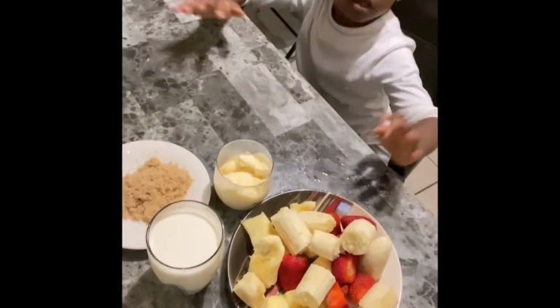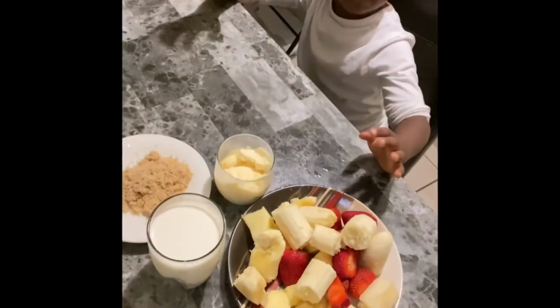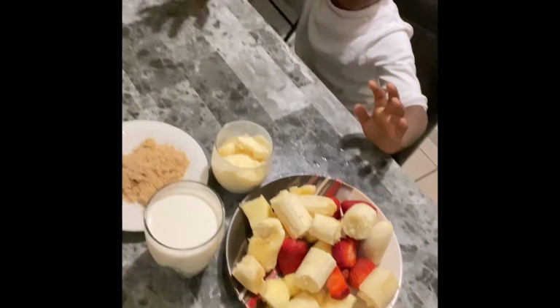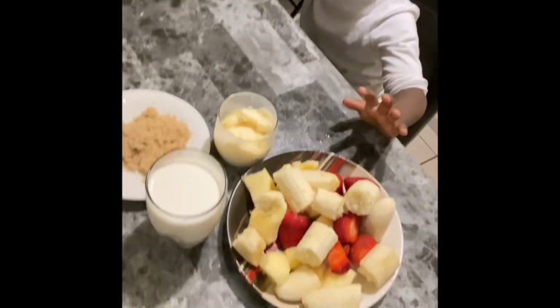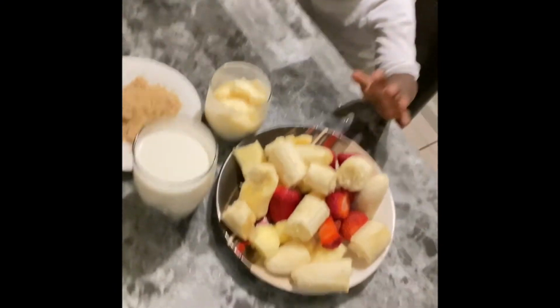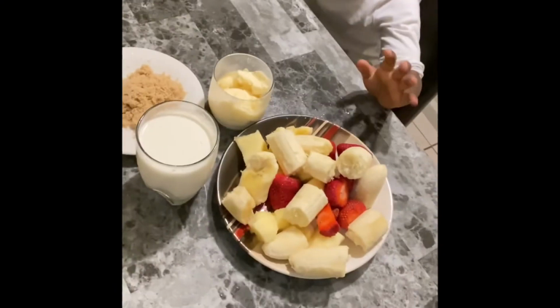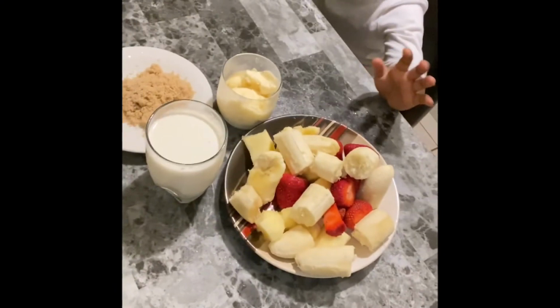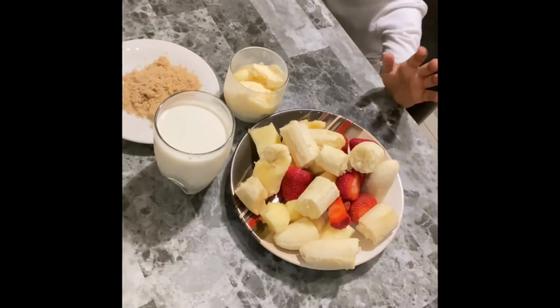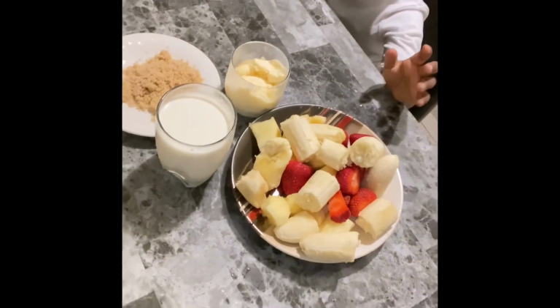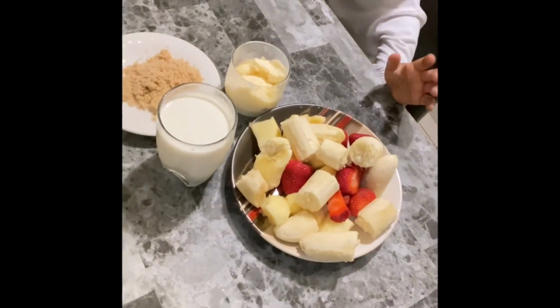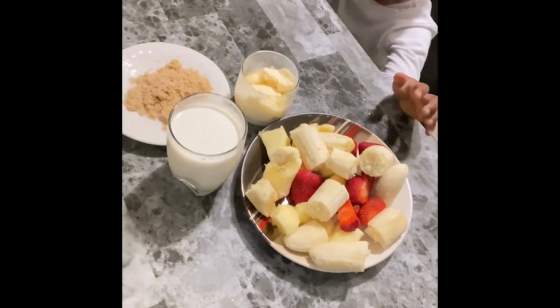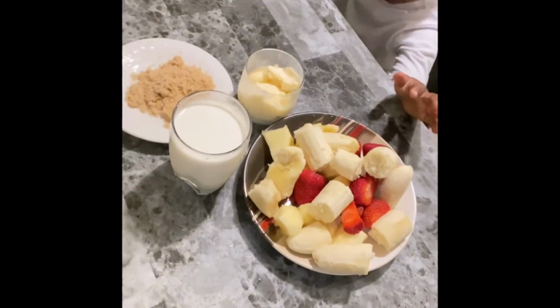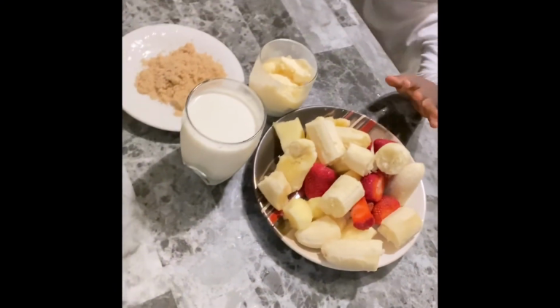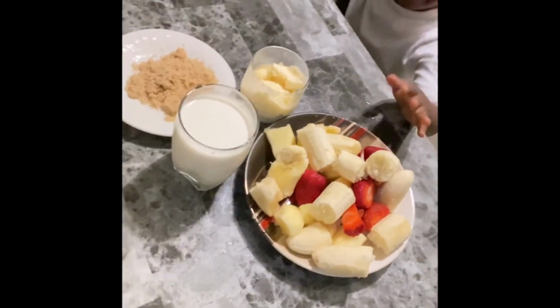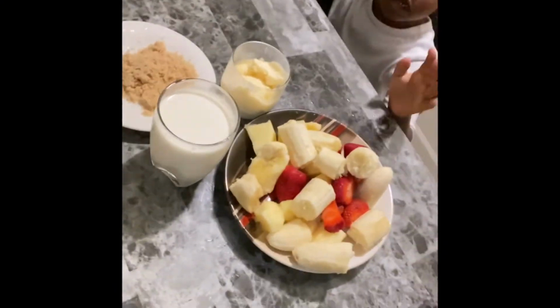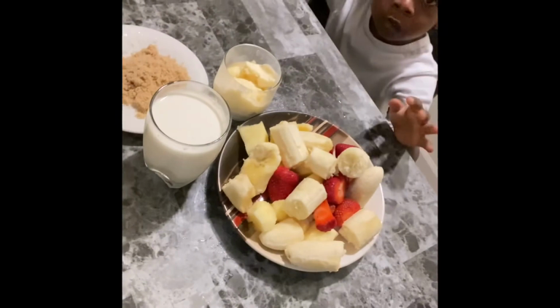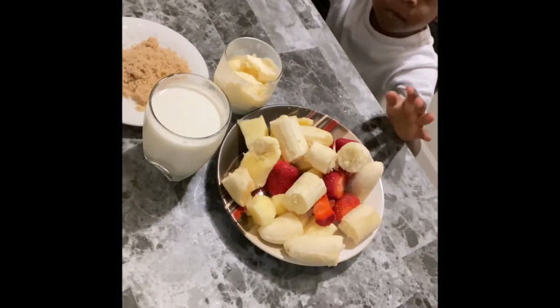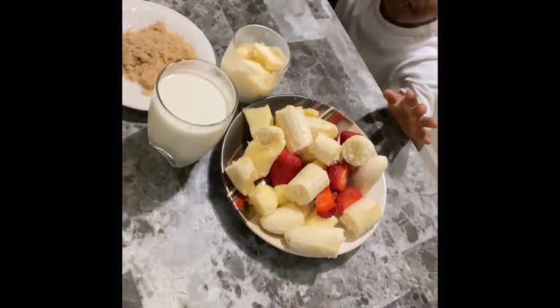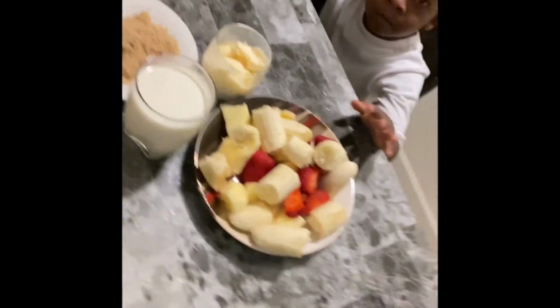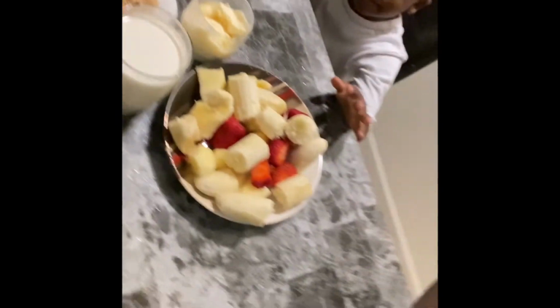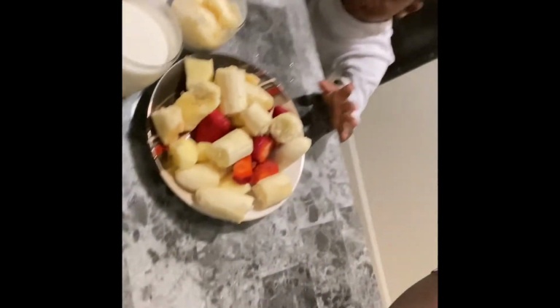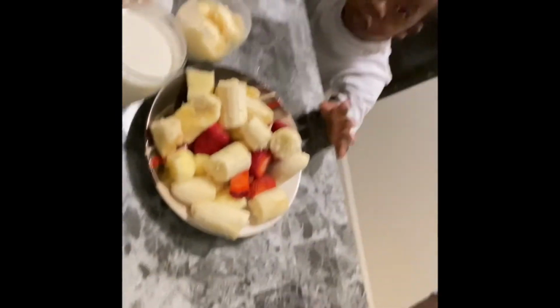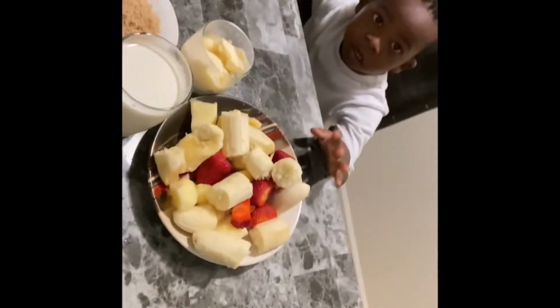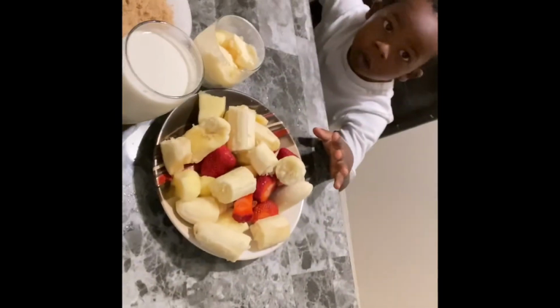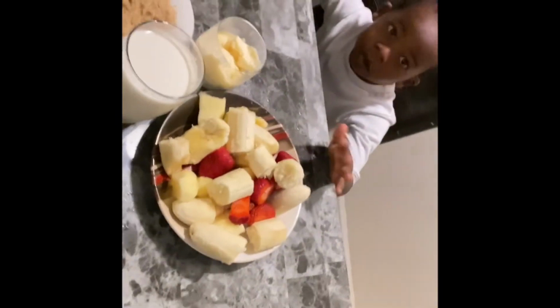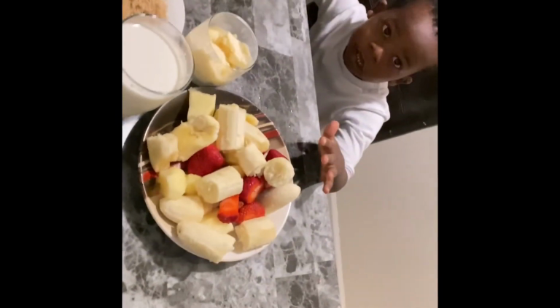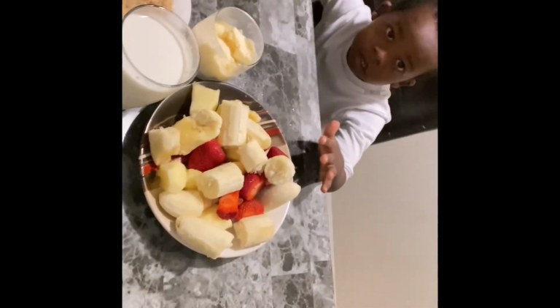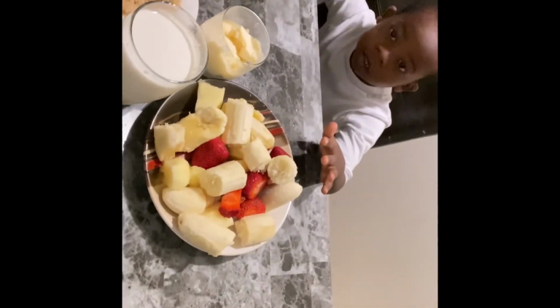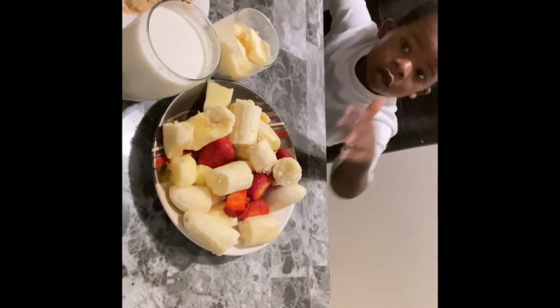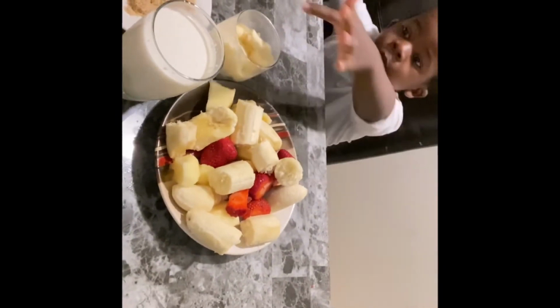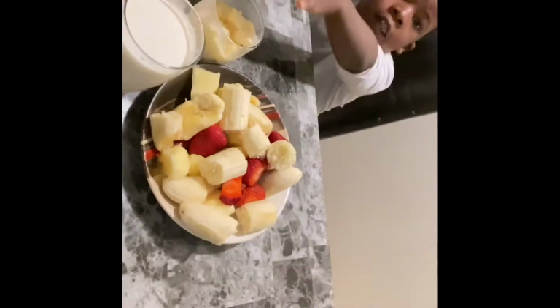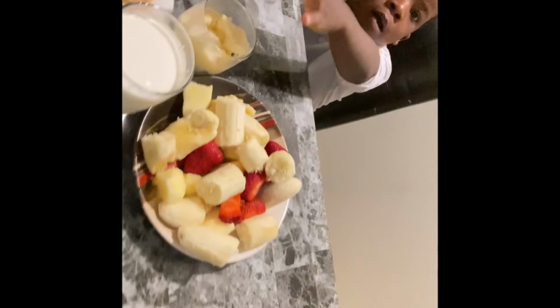Hi guys, welcome to my video. Today I'm making a smoothie for mommy and she doesn't know how it tastes. Okay, put it there, mama.